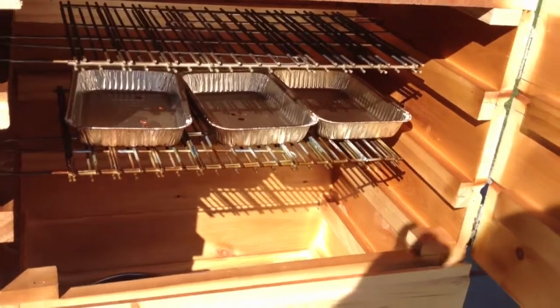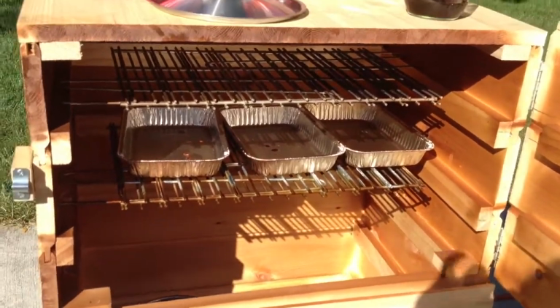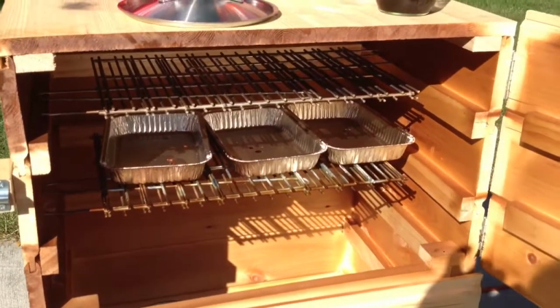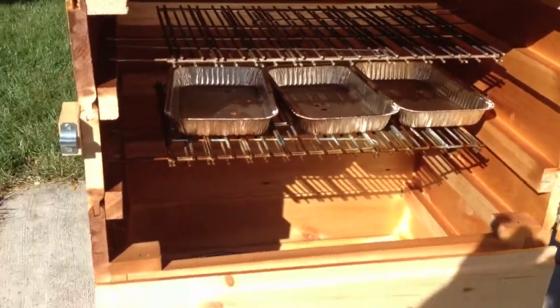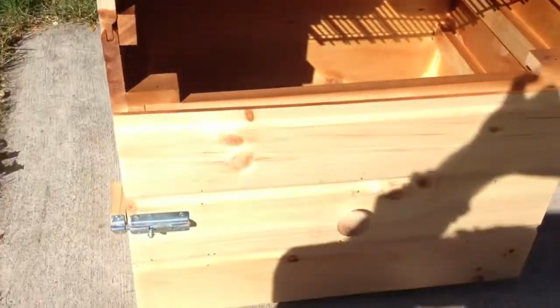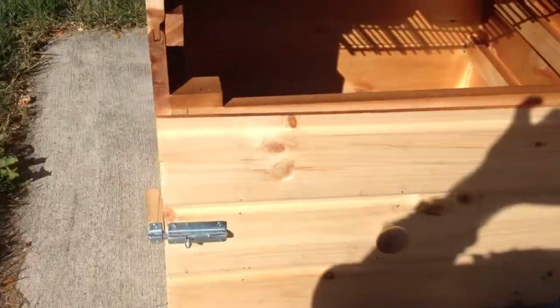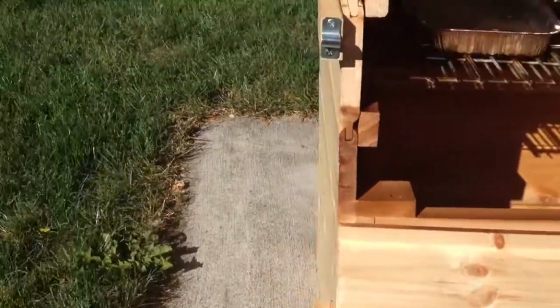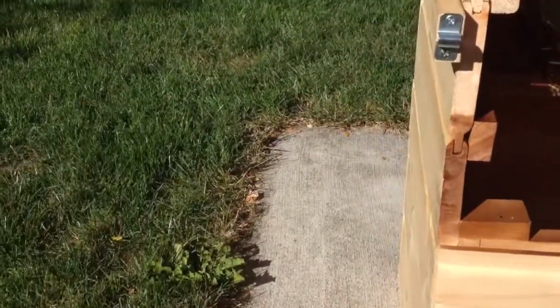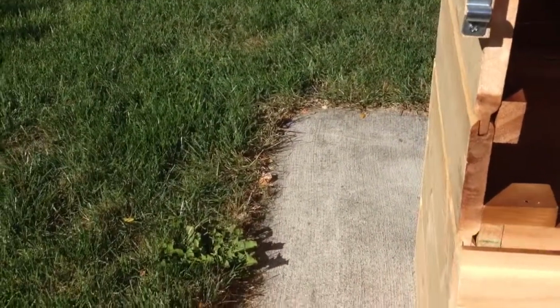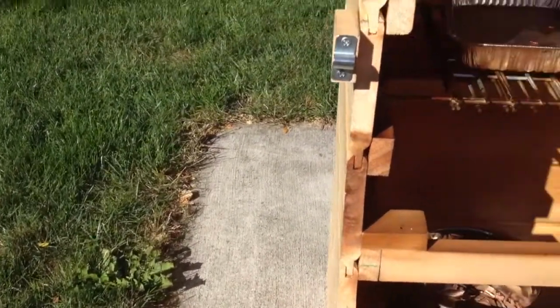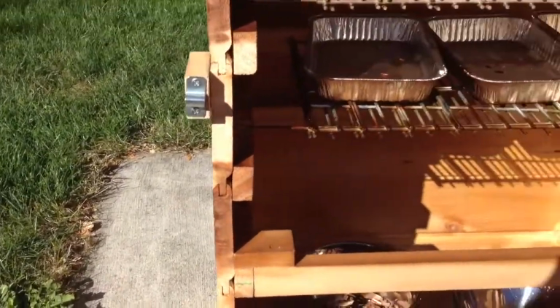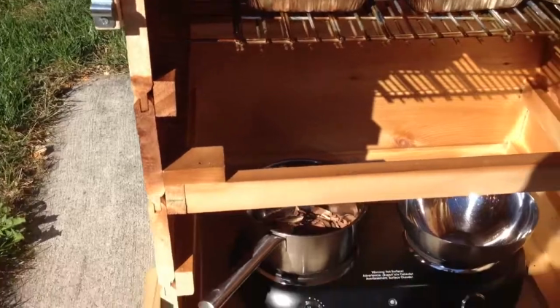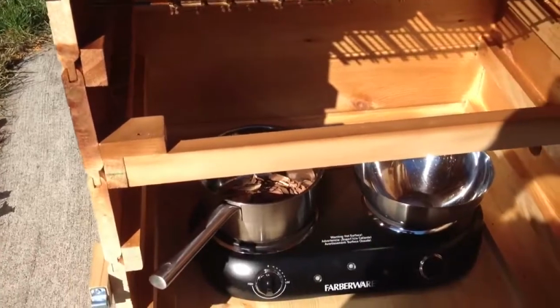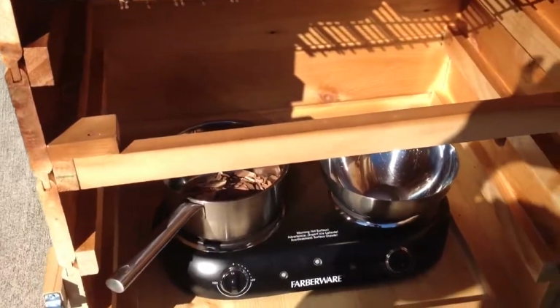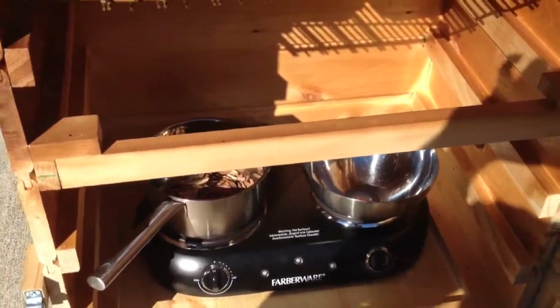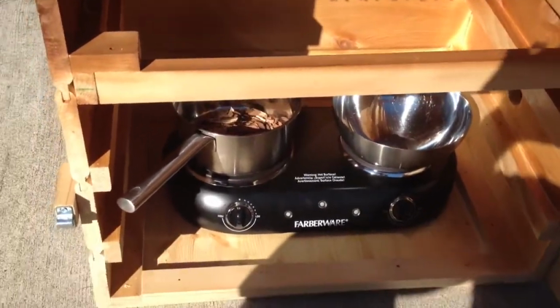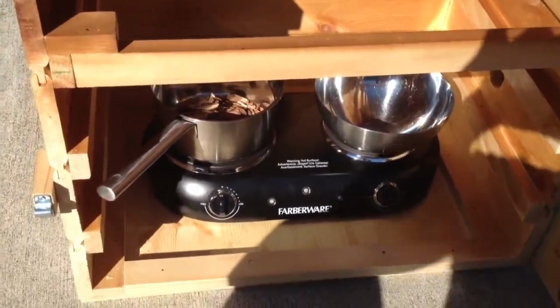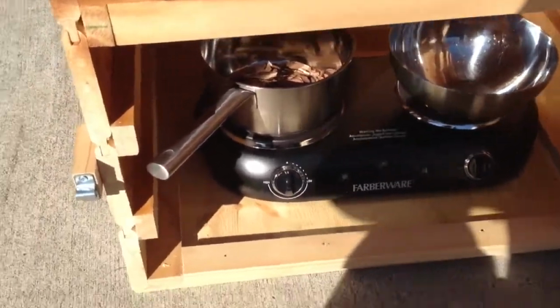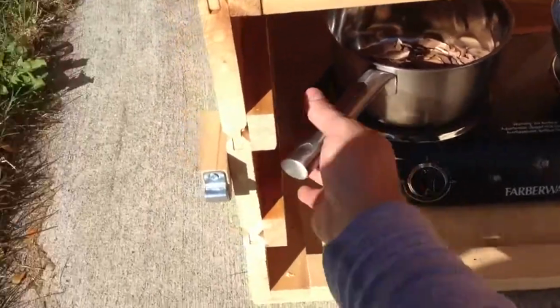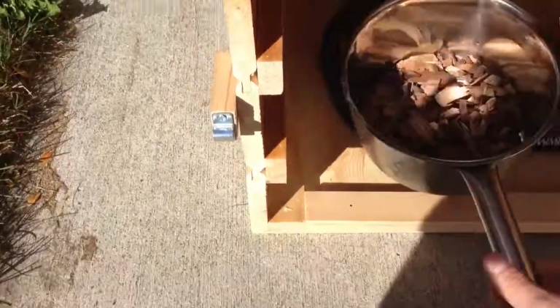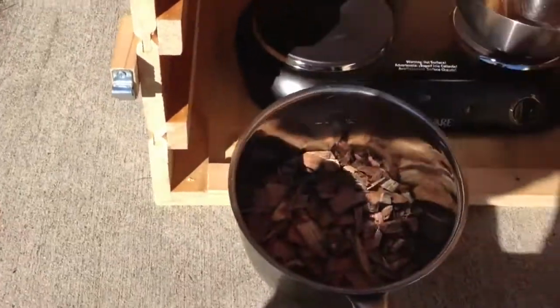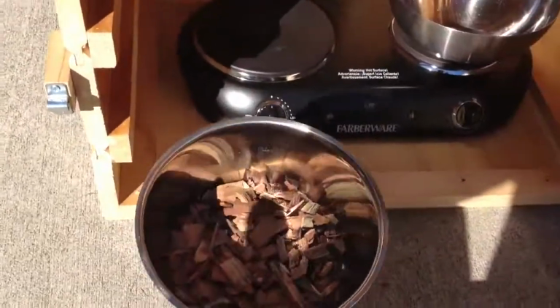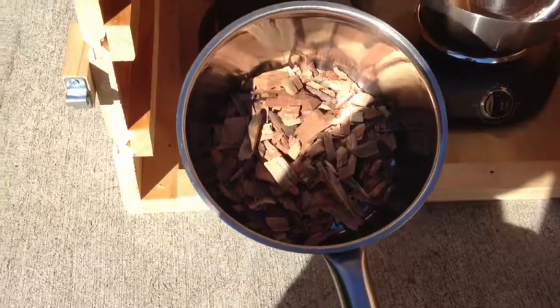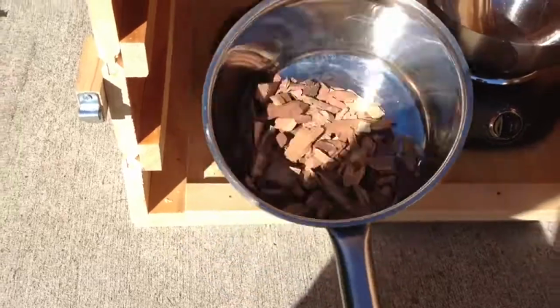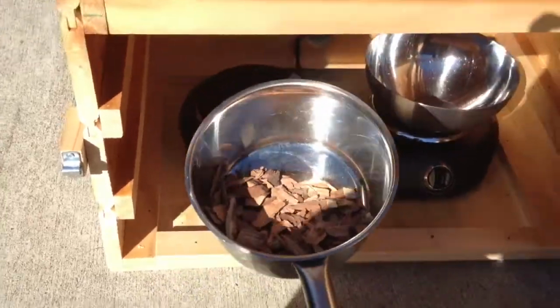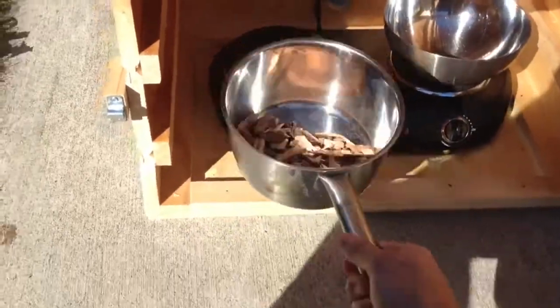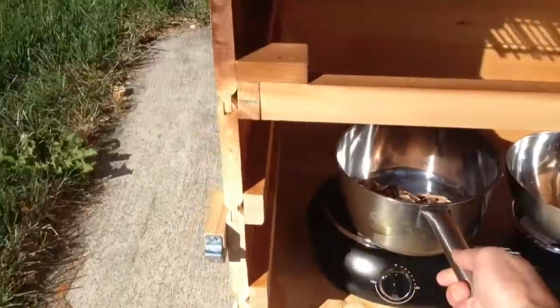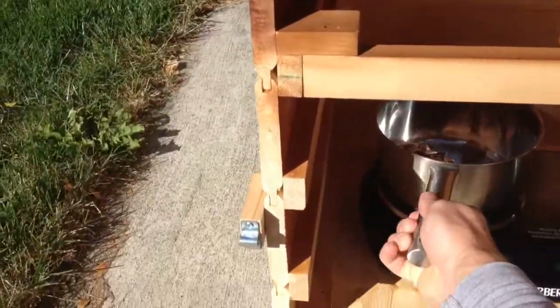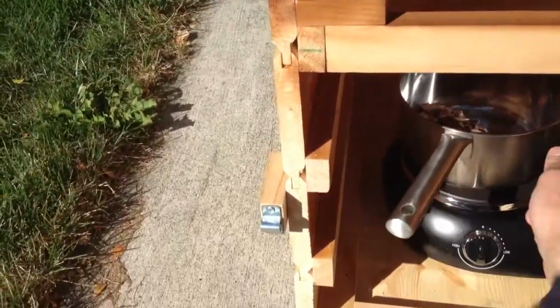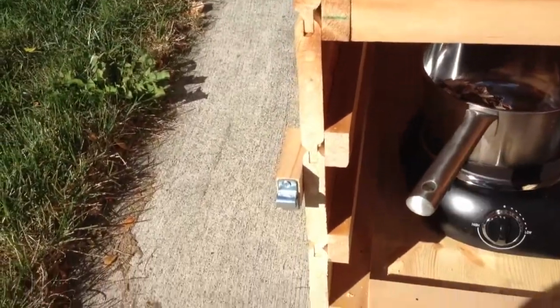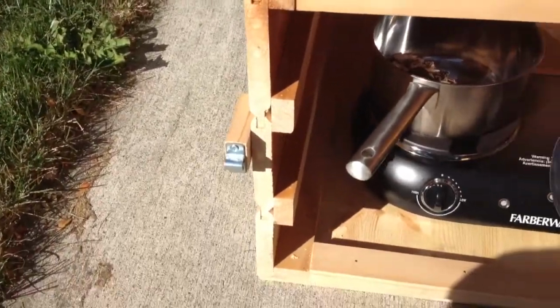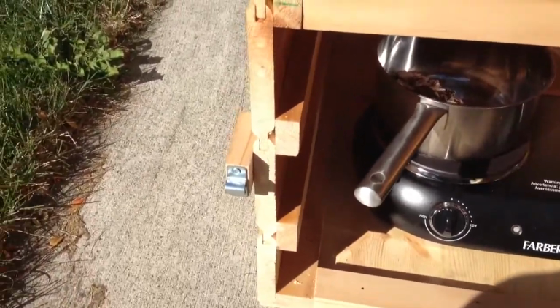I have a top door and a bottom door so that if I ever want to change the chips, I don't have to open the top and let all the heat out. Here, wood chips in a pot.